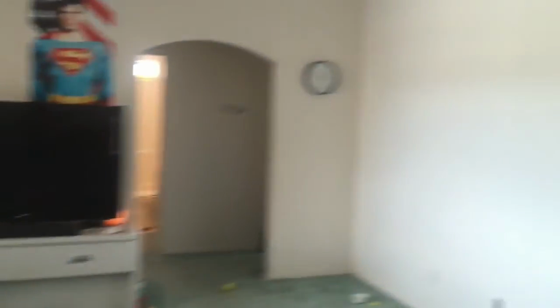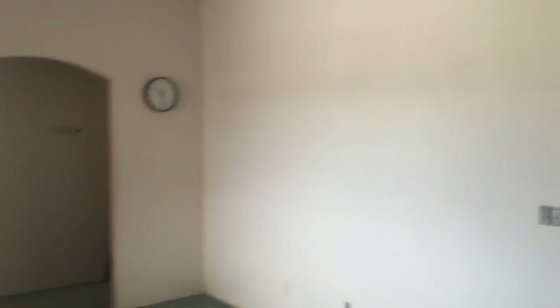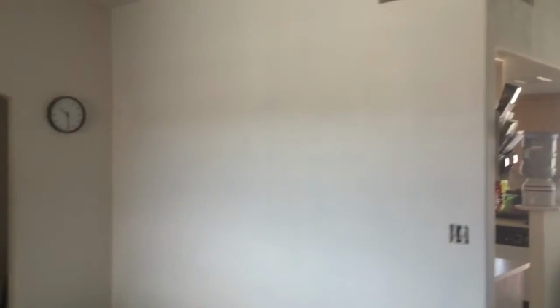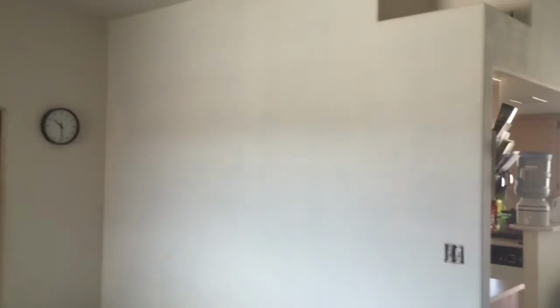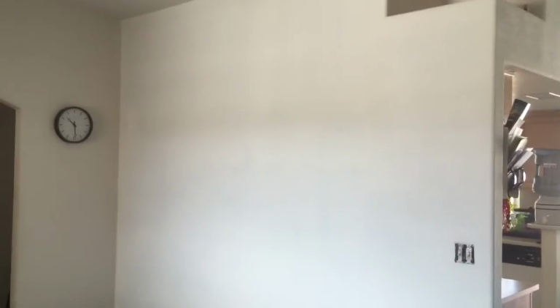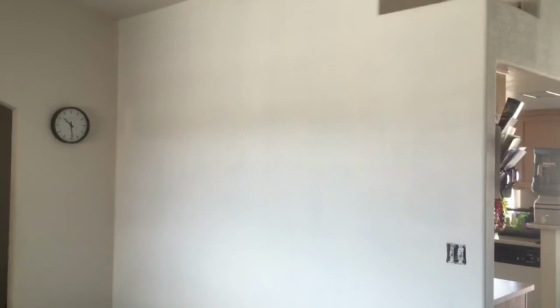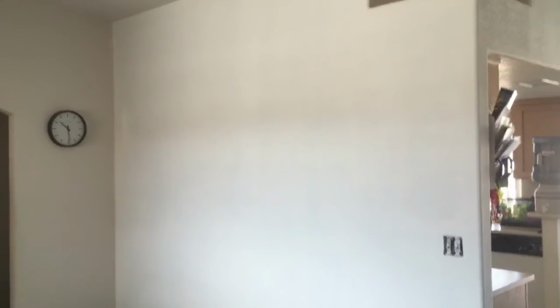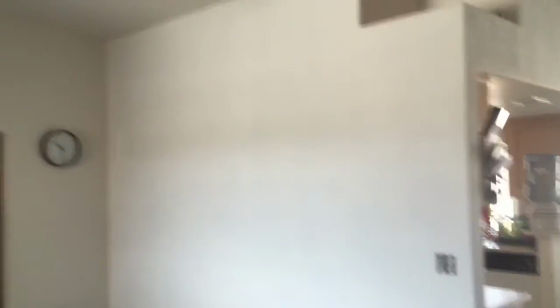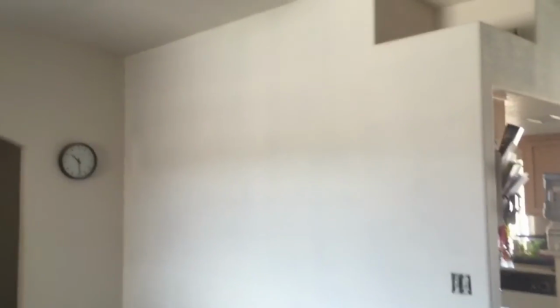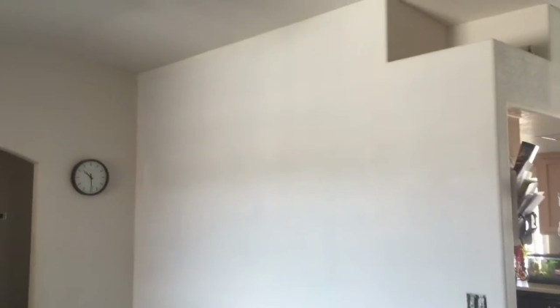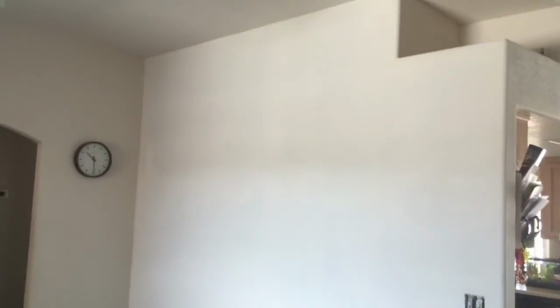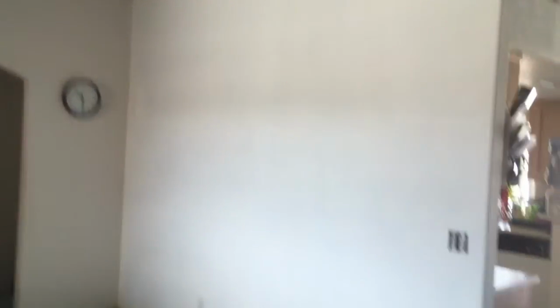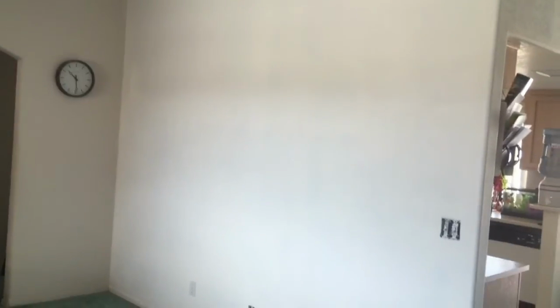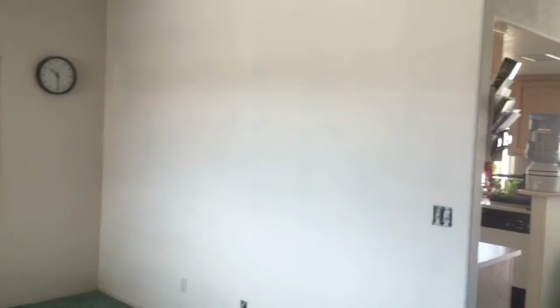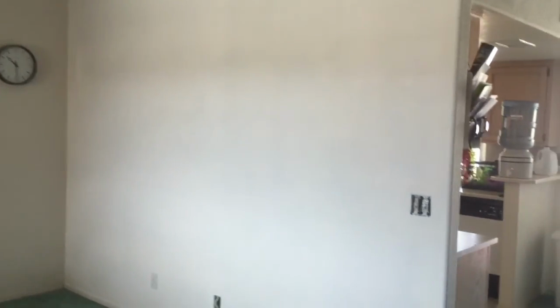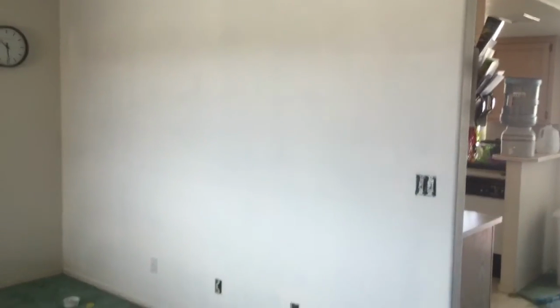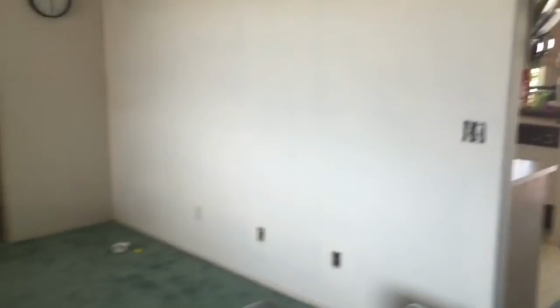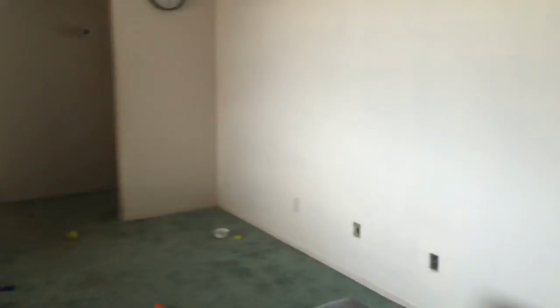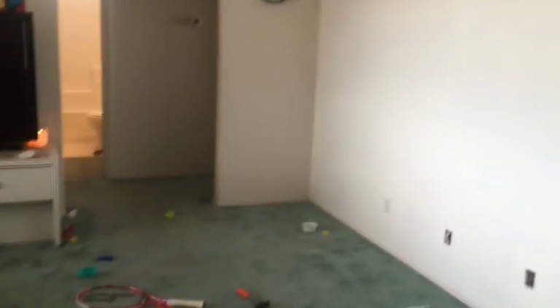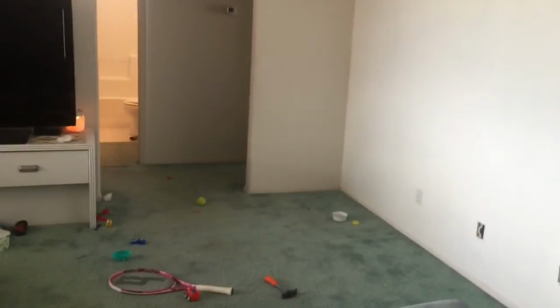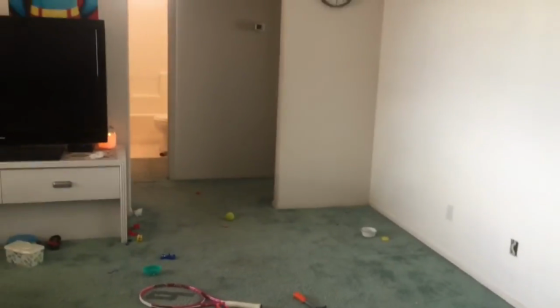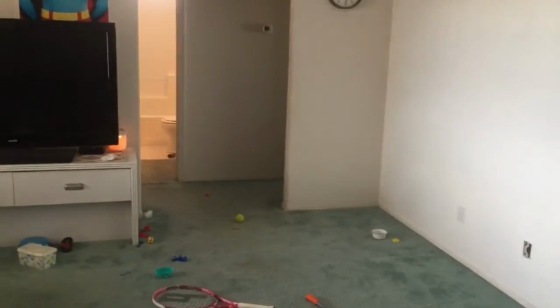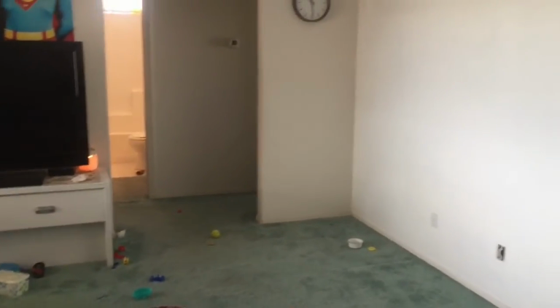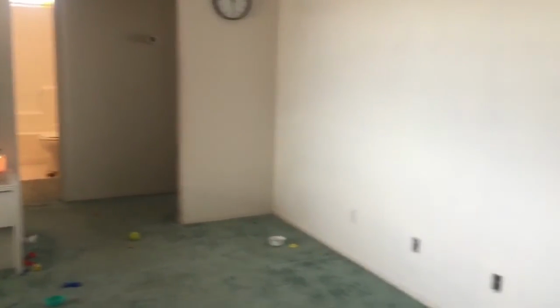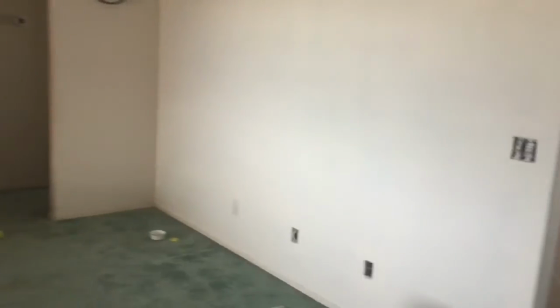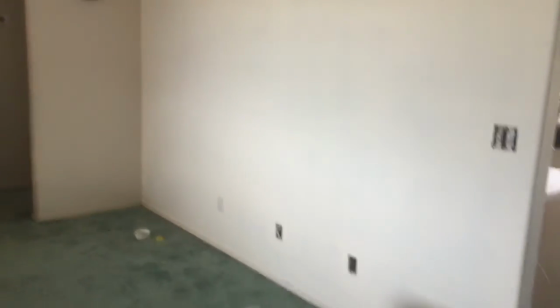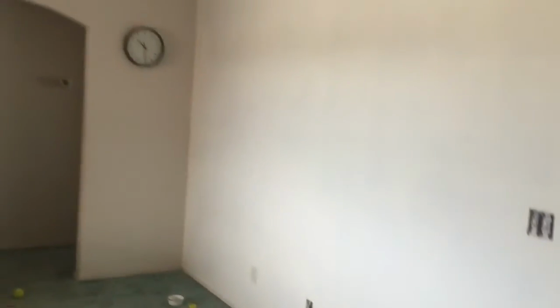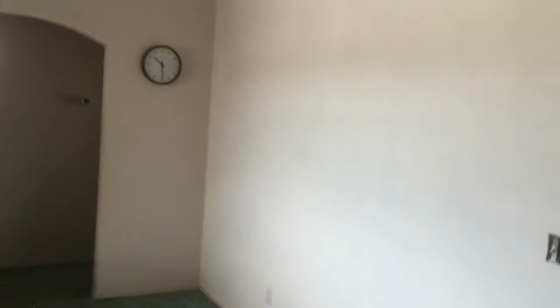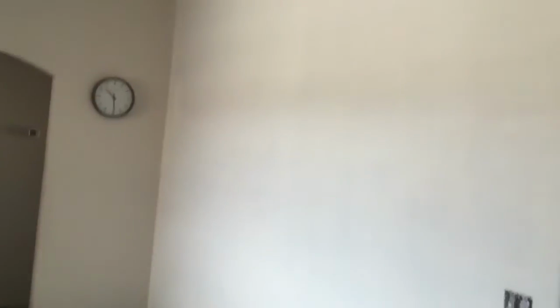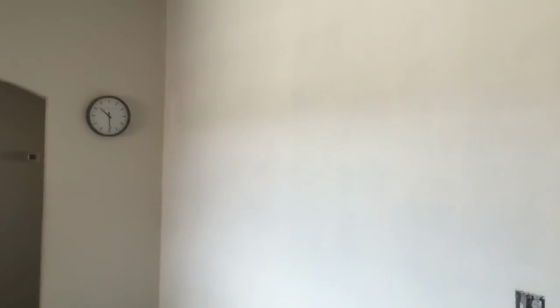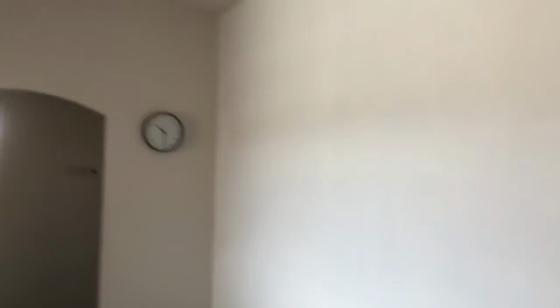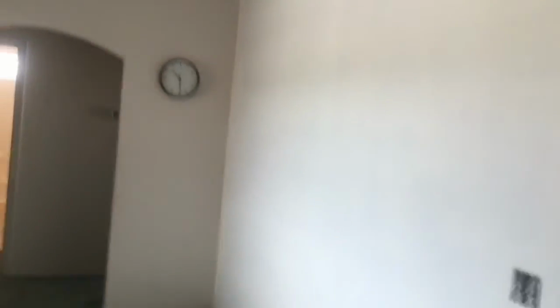This wall here used to be purple. Now I'm trying to get it back to white. The house is kind of a mess because we're moving — never any fun moving.